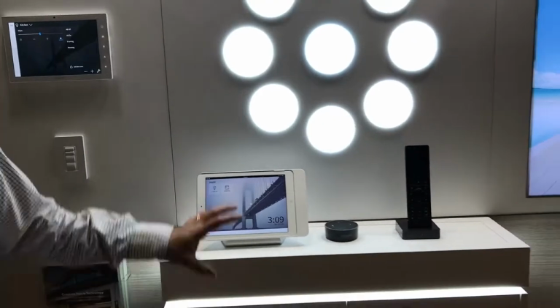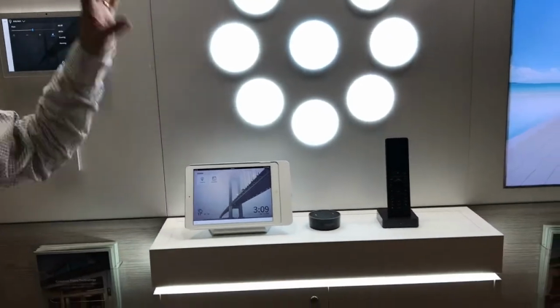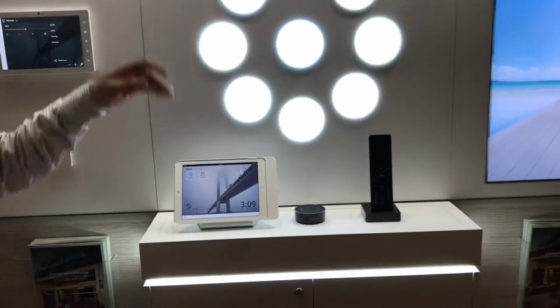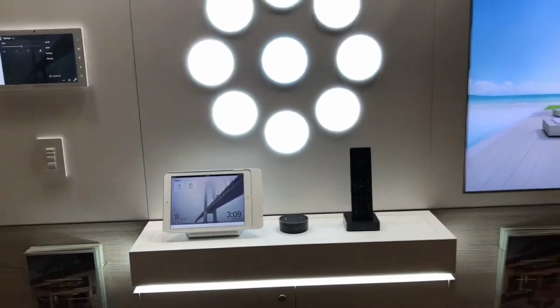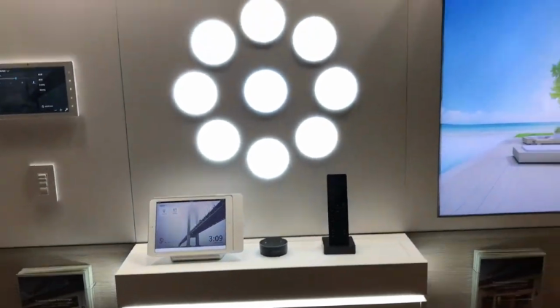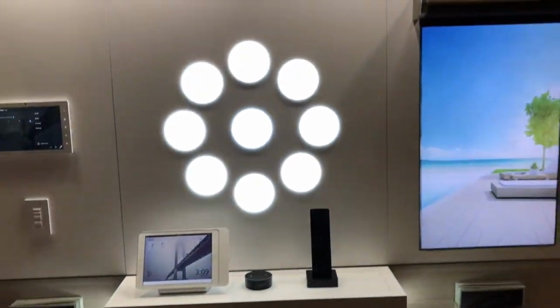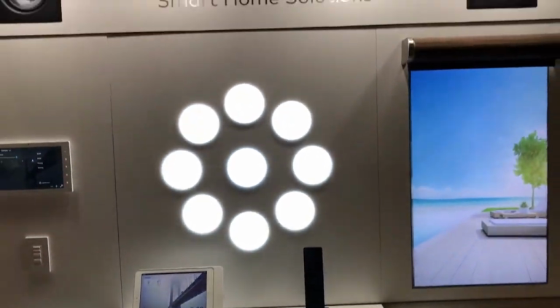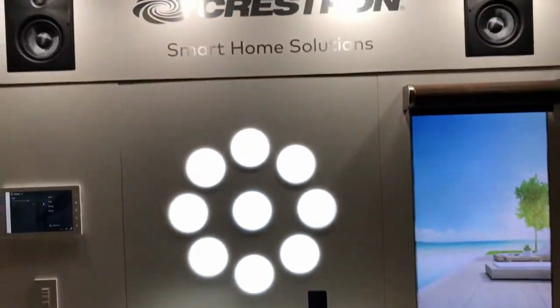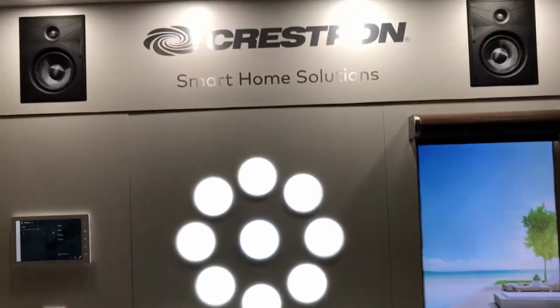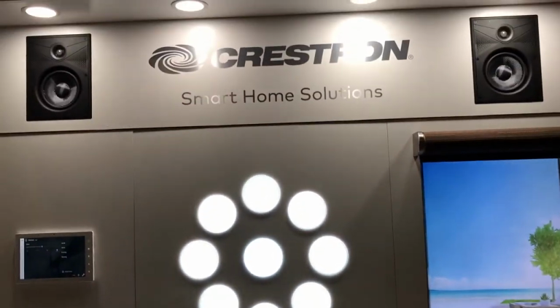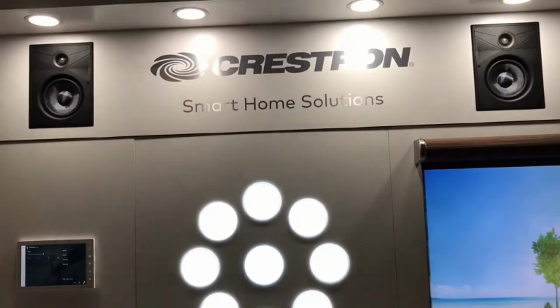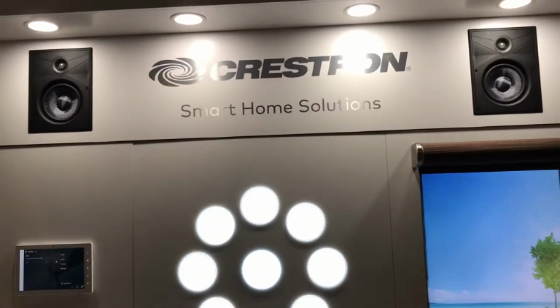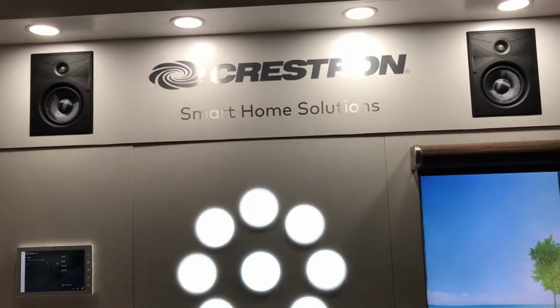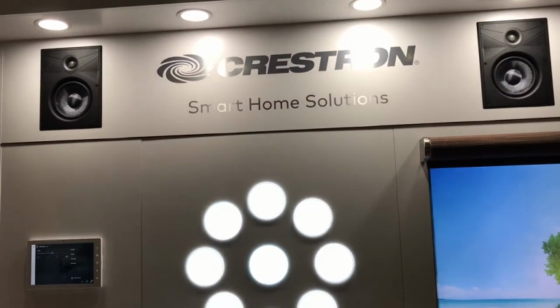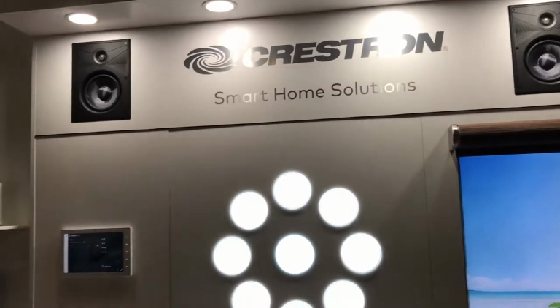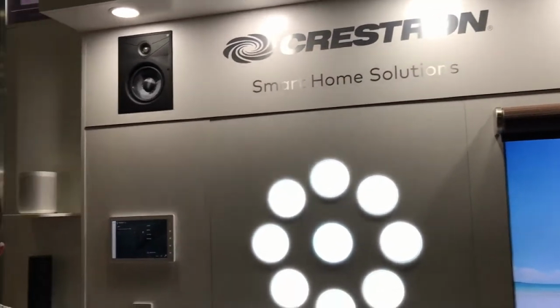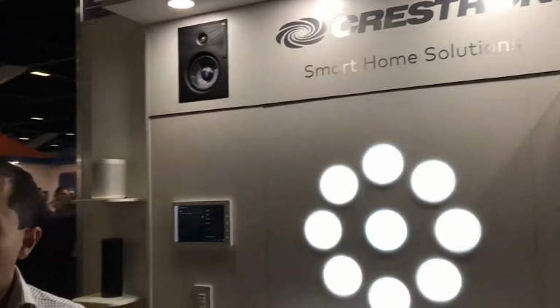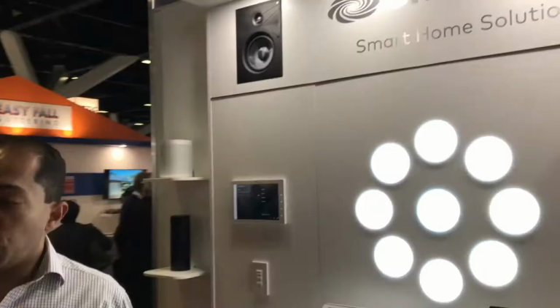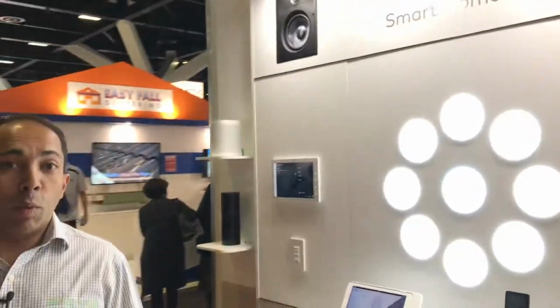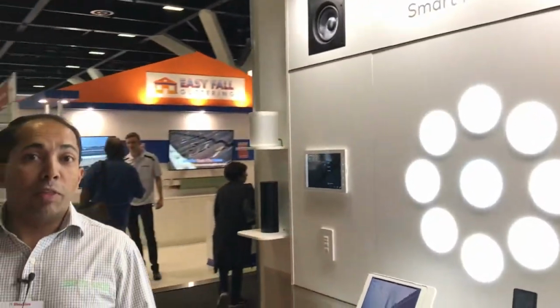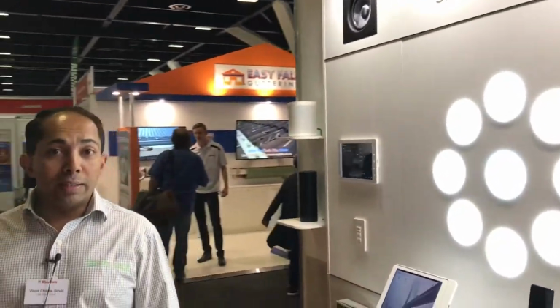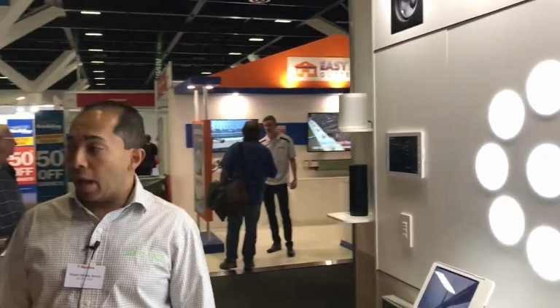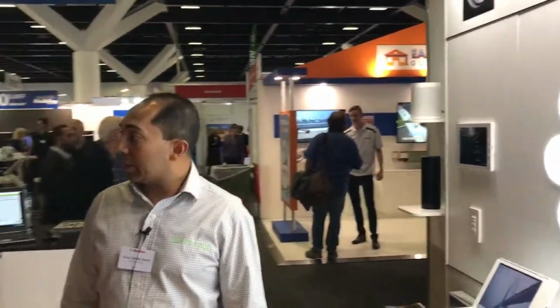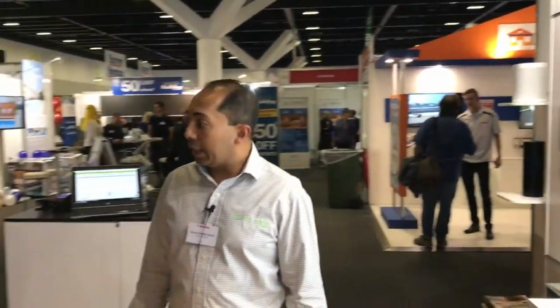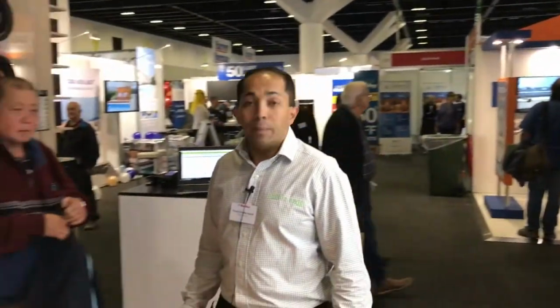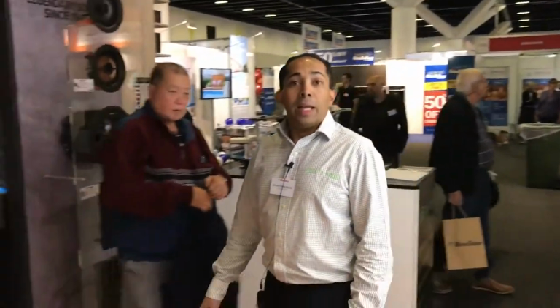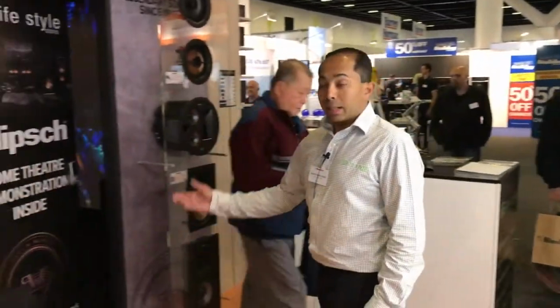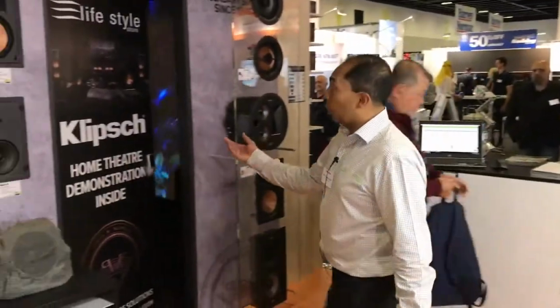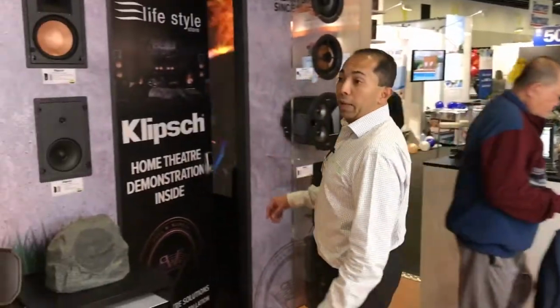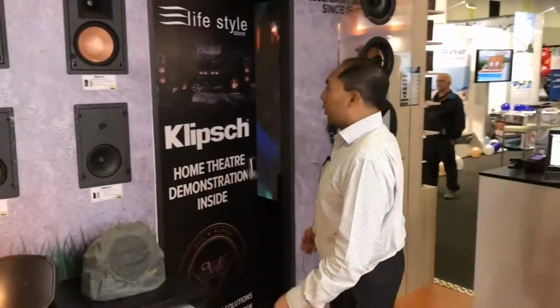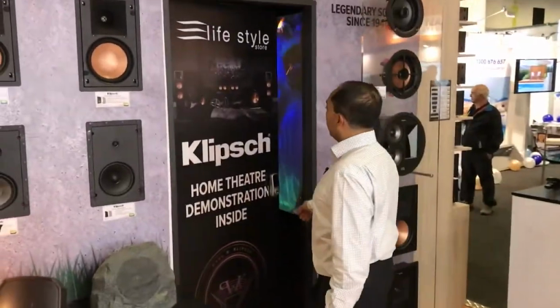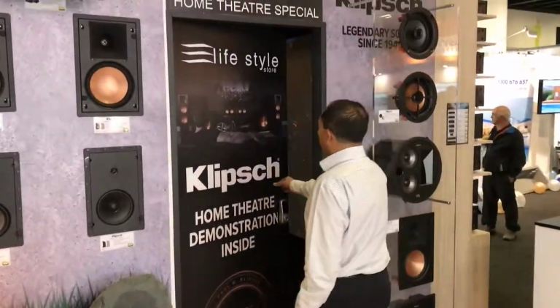All of these systems can integrate with any aspect of the home including home theatre and multi rooms. One of the theatres that we have at the stand here is our Klipsch home theatre, which is in this room.